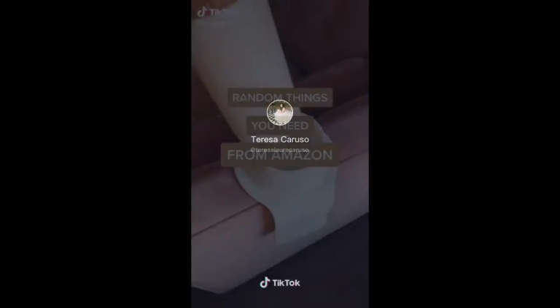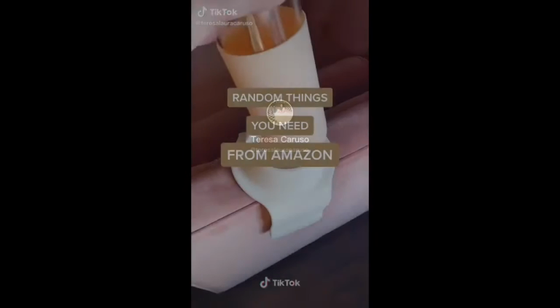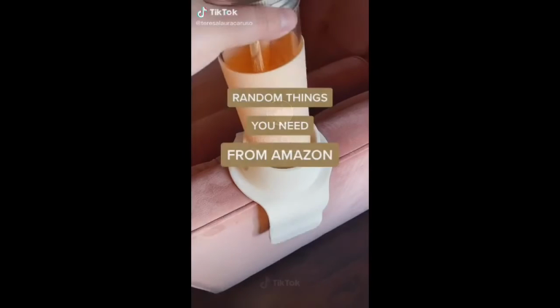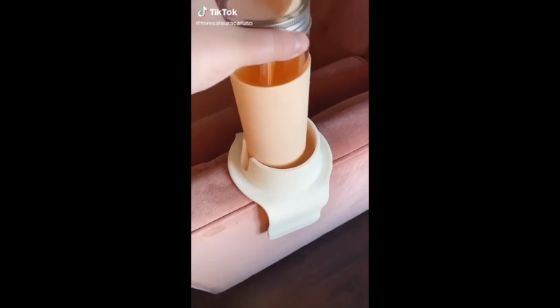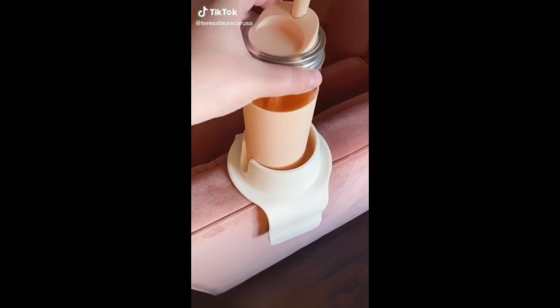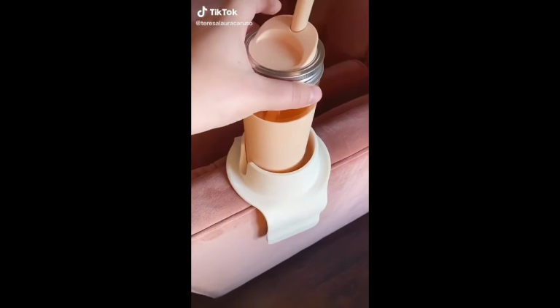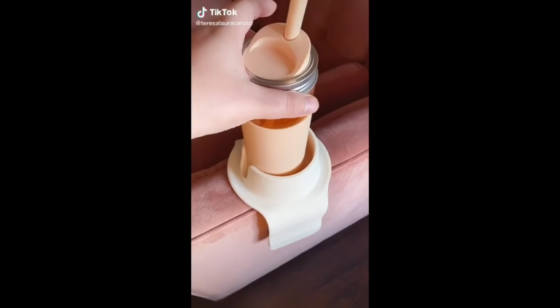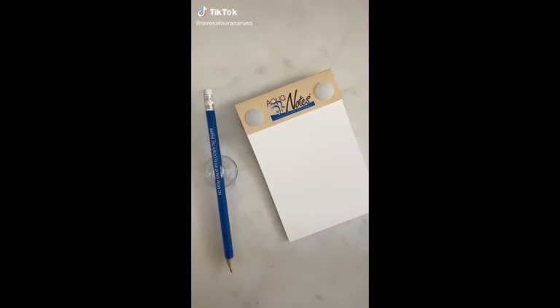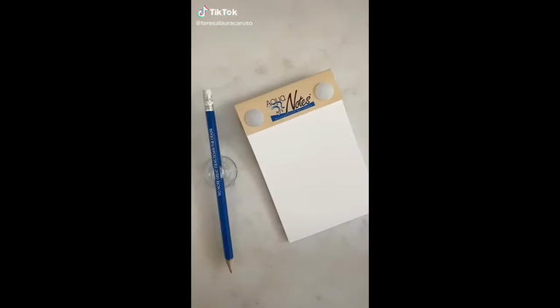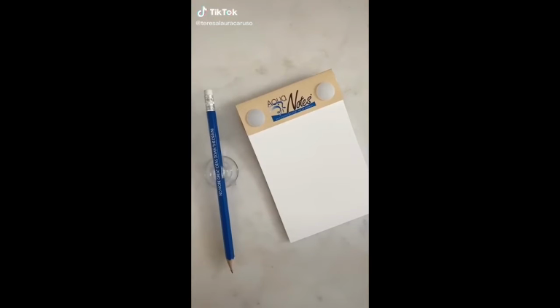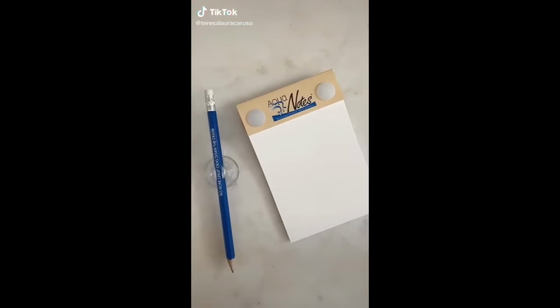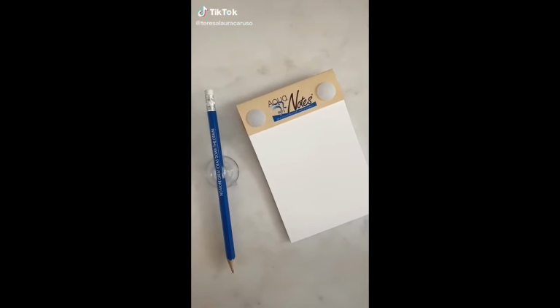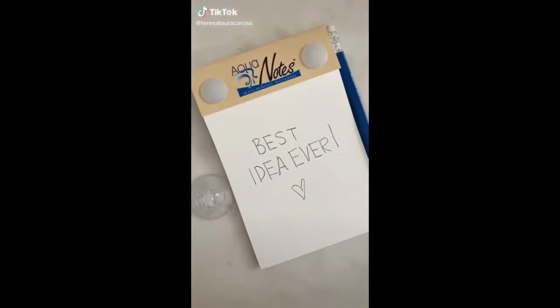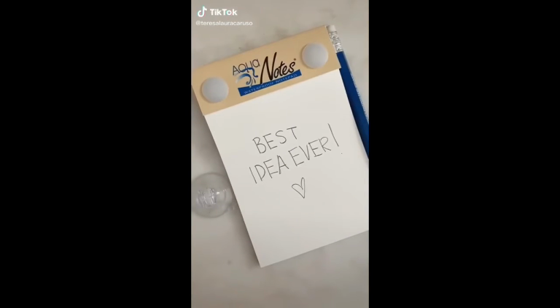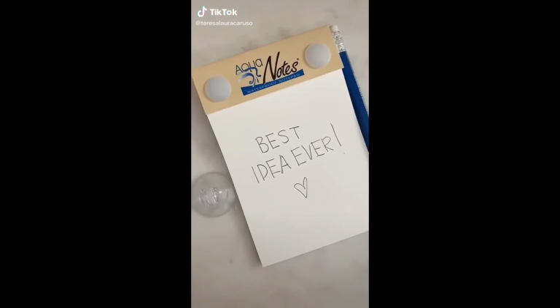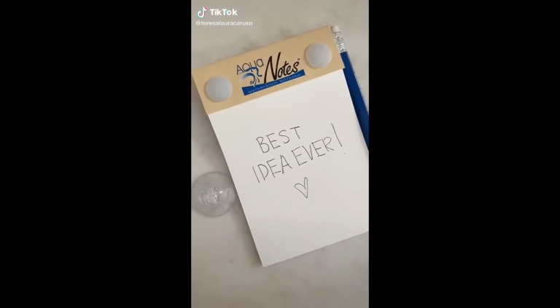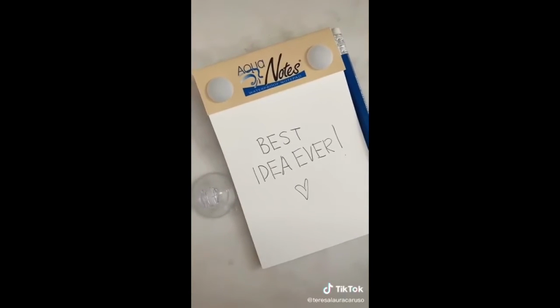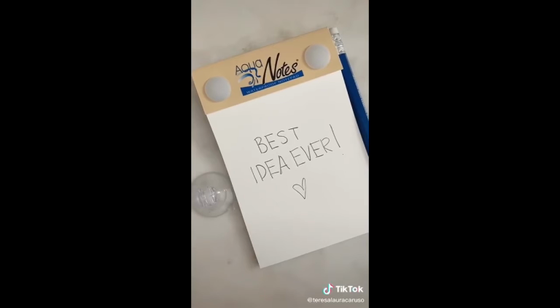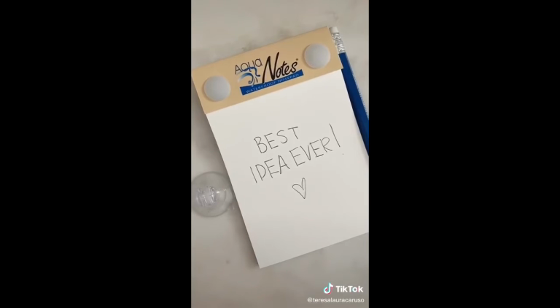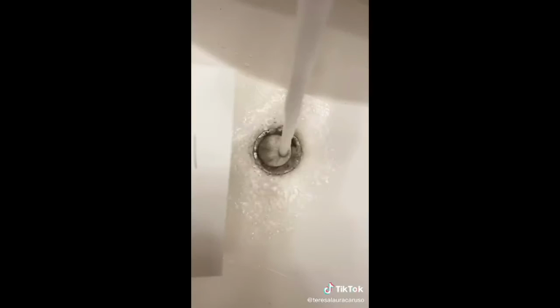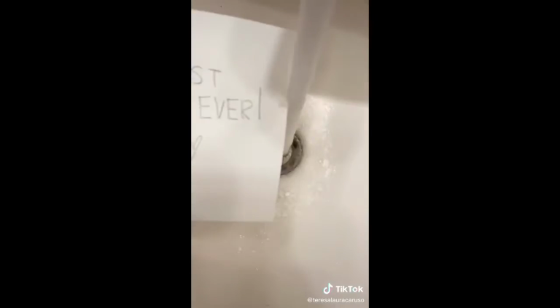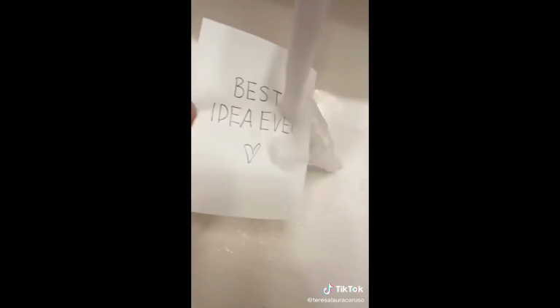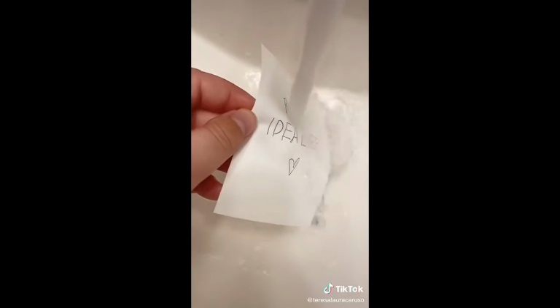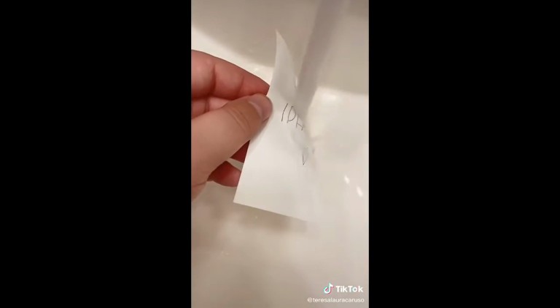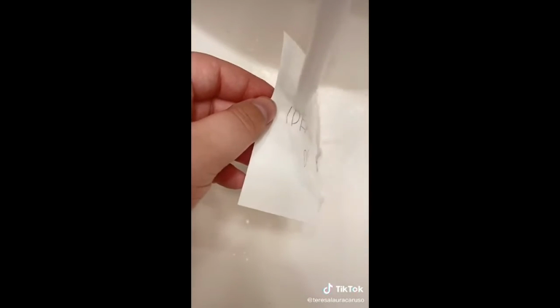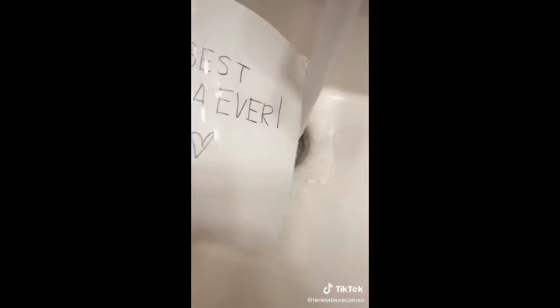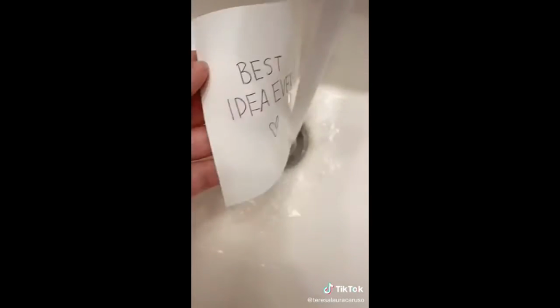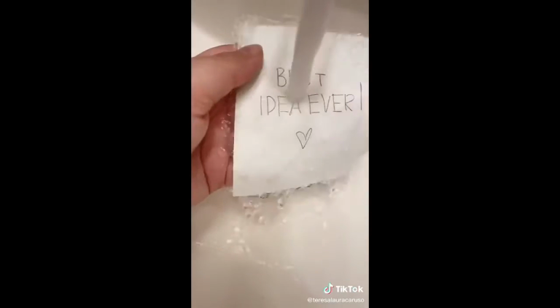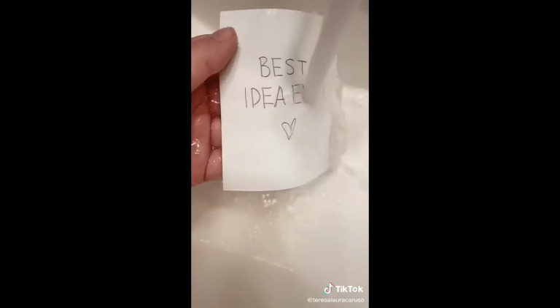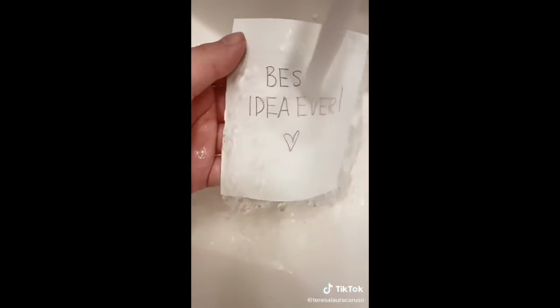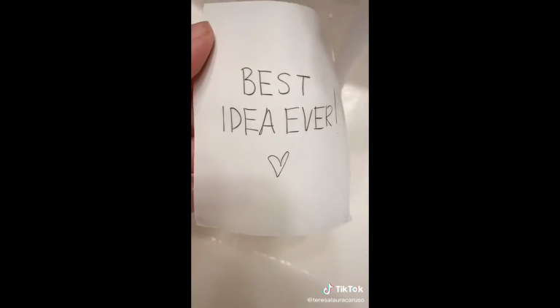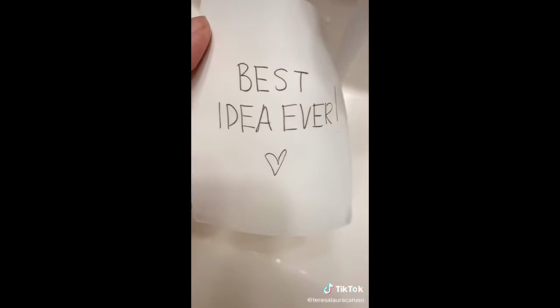Random but useful things you need from Amazon. First up is this waterproof pad and pencil you could put directly in your shower. If you get a great idea or have something you want to remember, just jot it down and take it out with you when you get out of the shower.